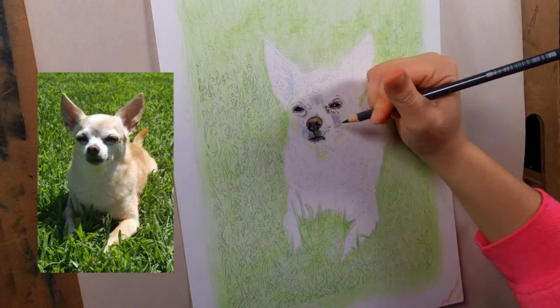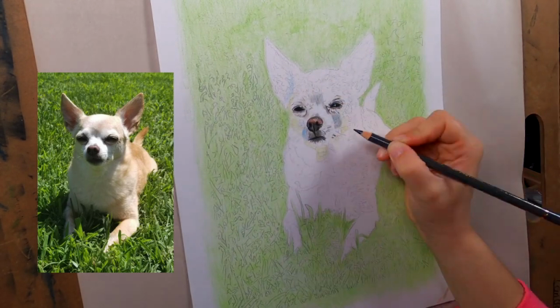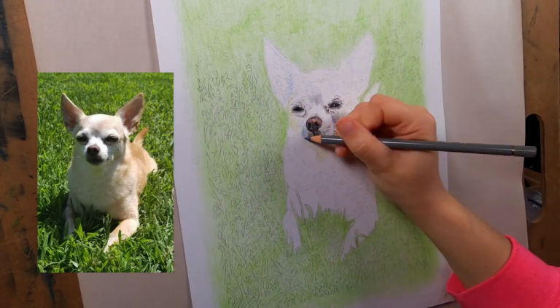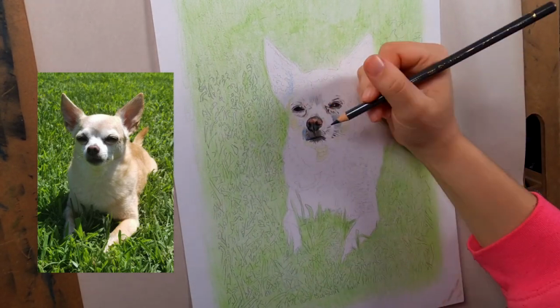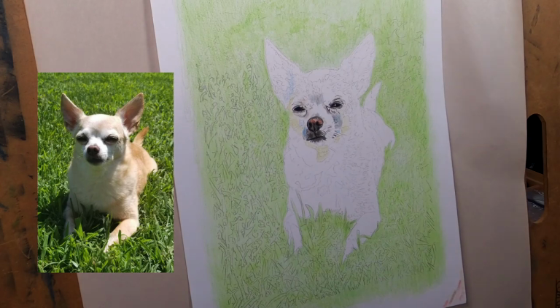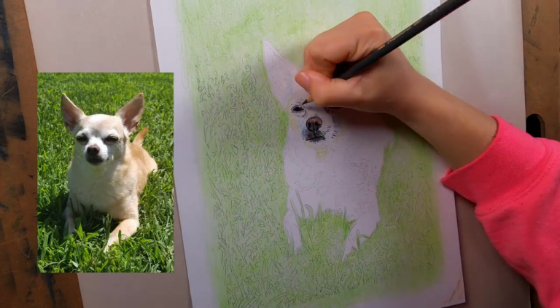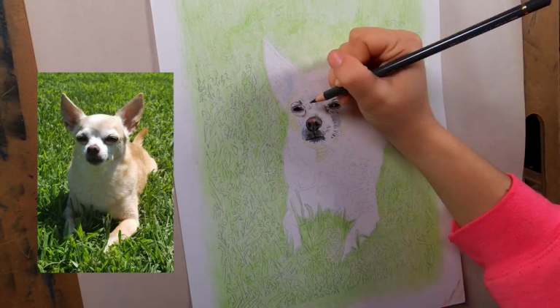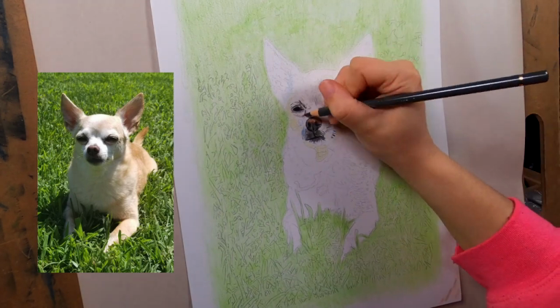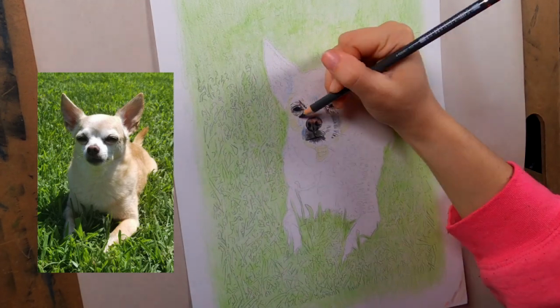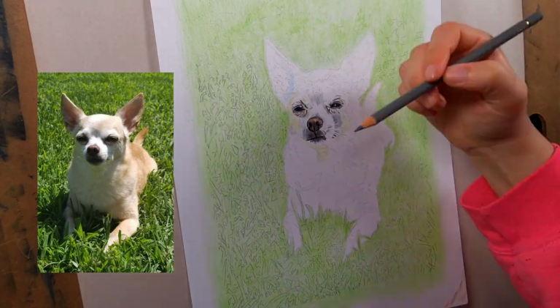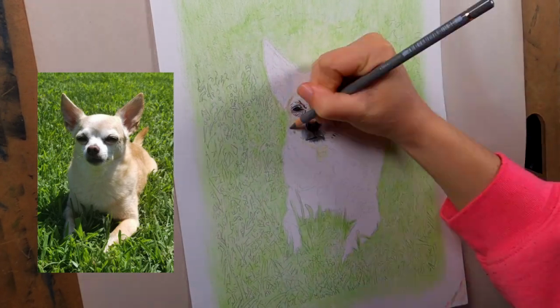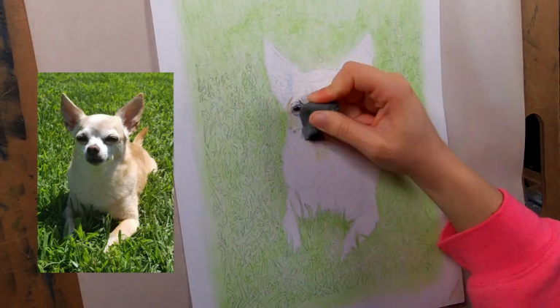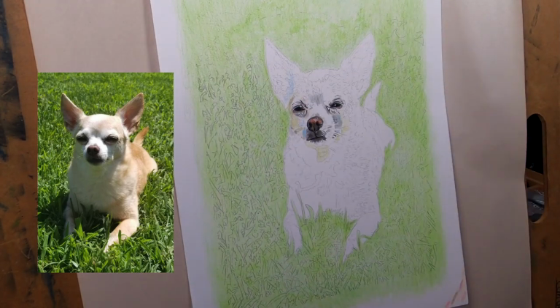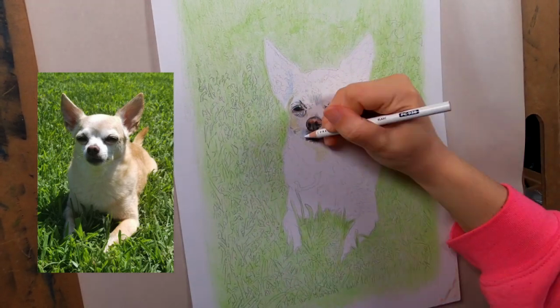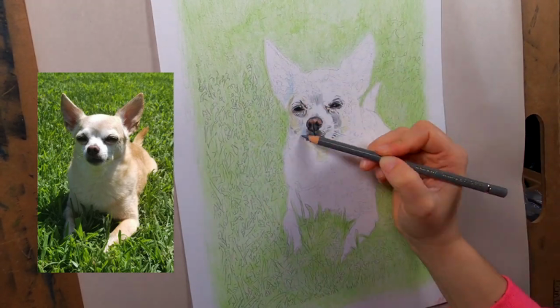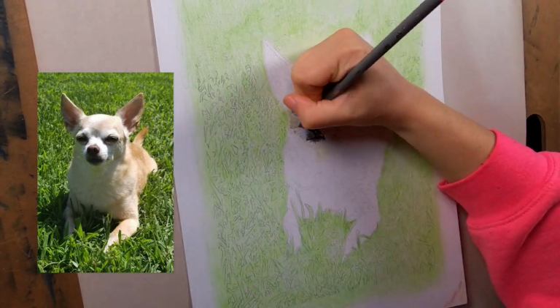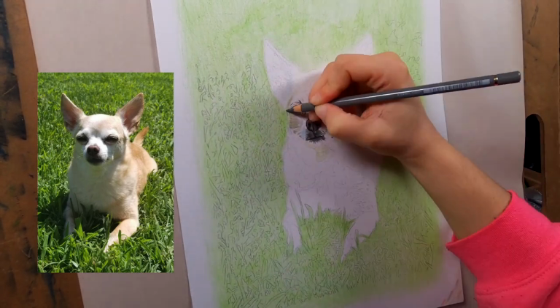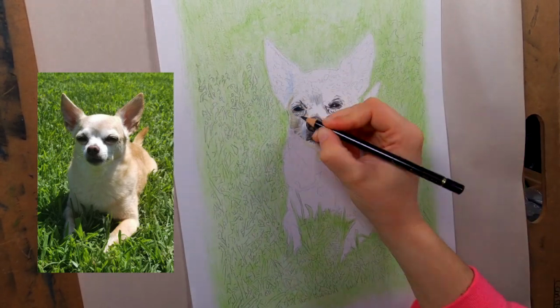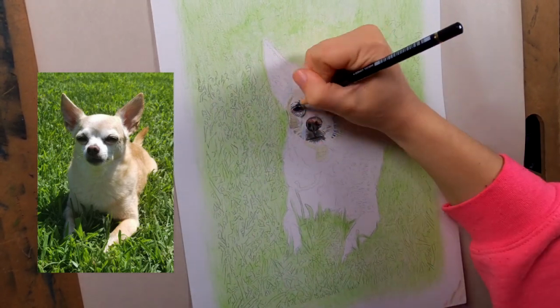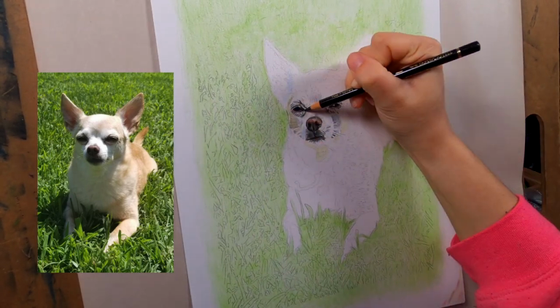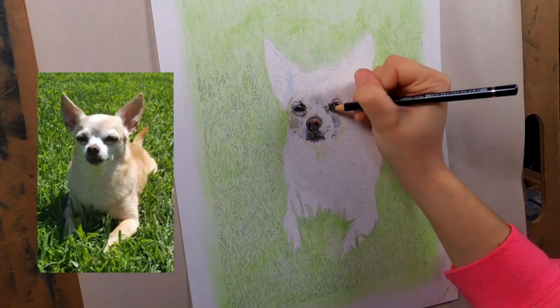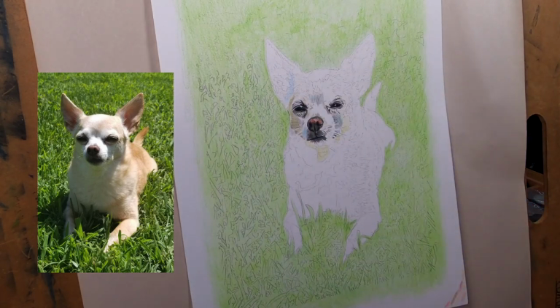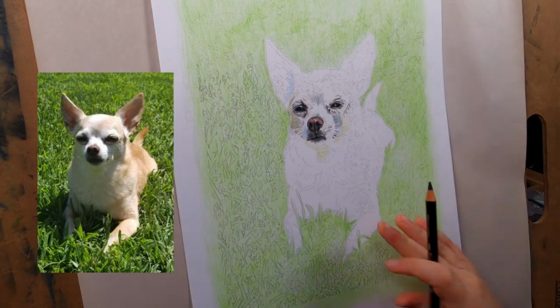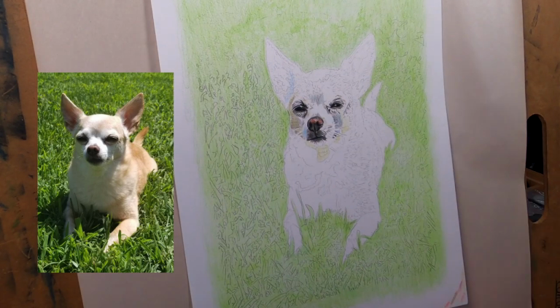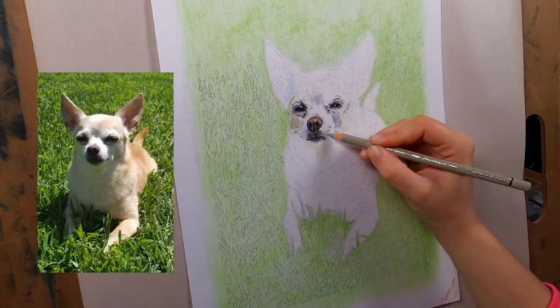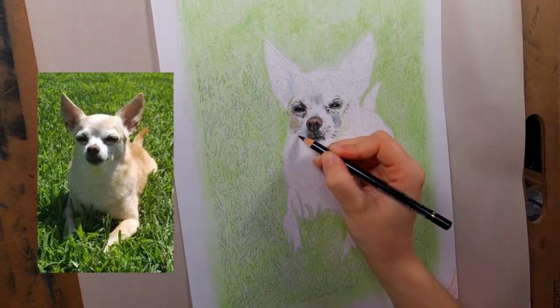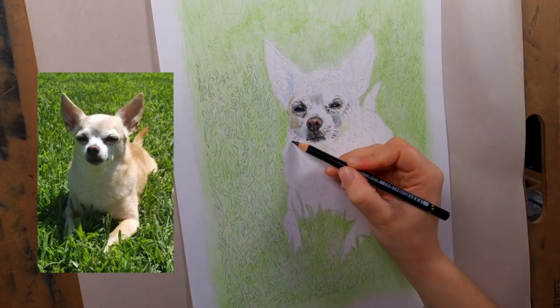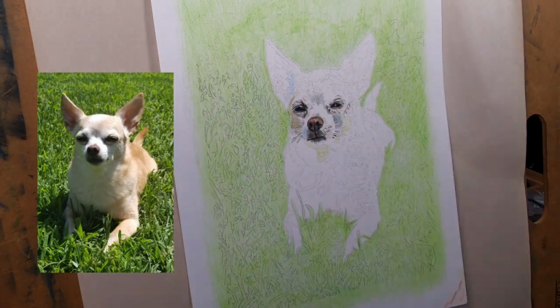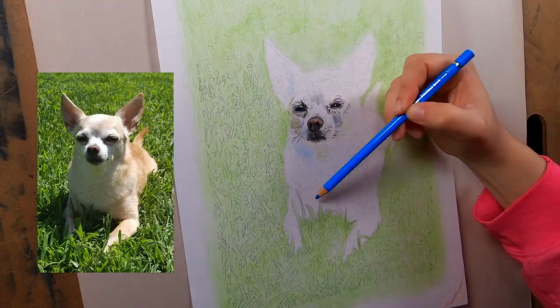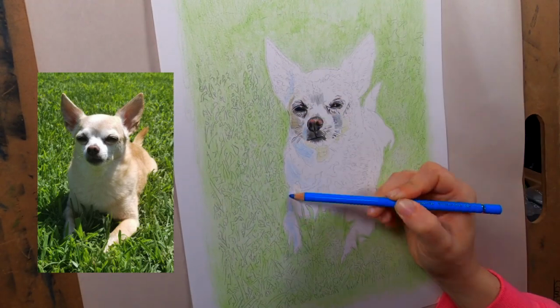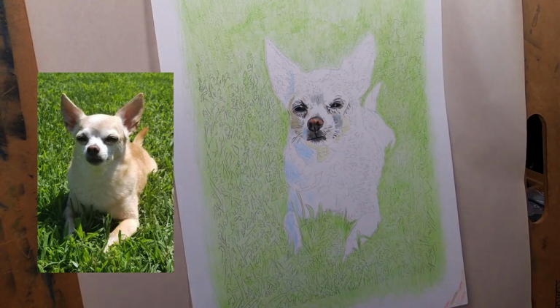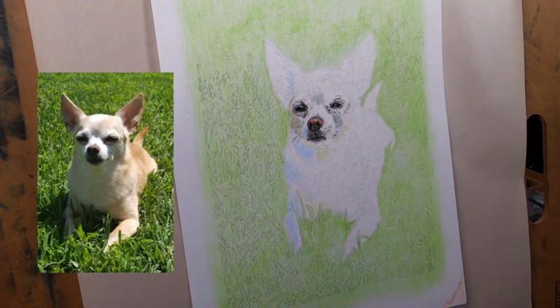I also like to get in the blacks - the eyes have black and the highlights - so that way I have the darkest and lightest point and I can go from there and know exactly where my mid-tone should be.